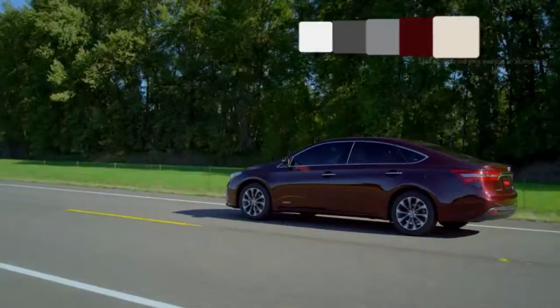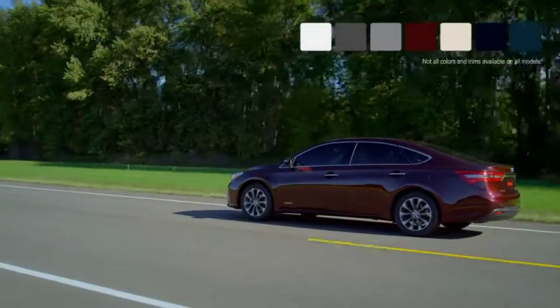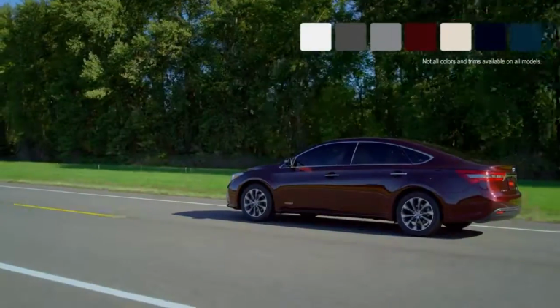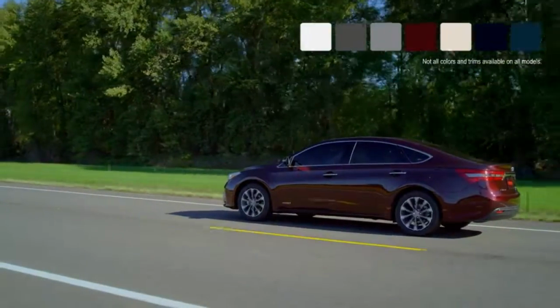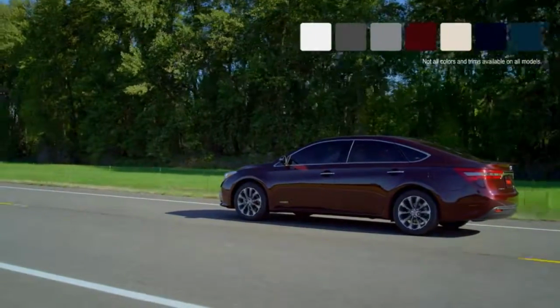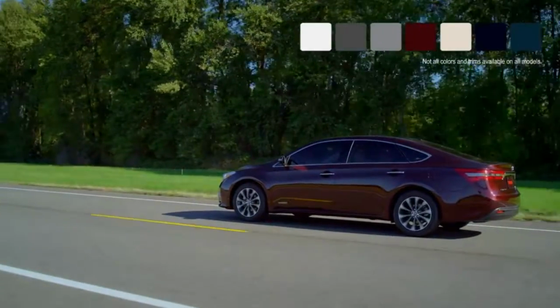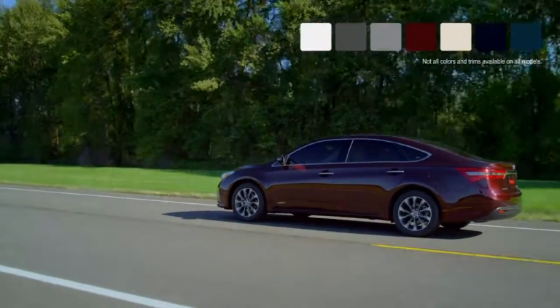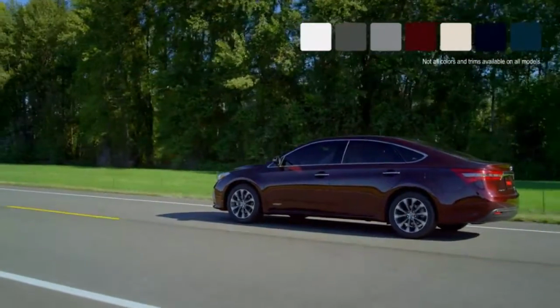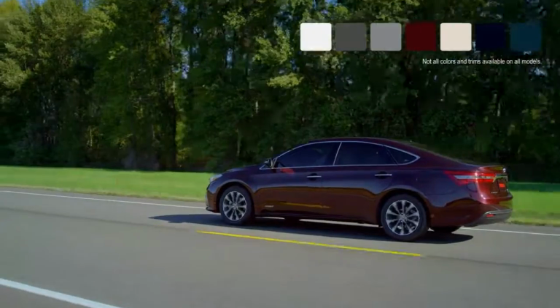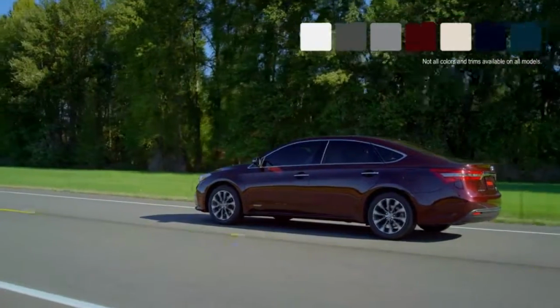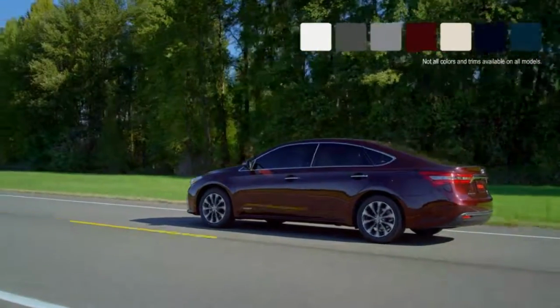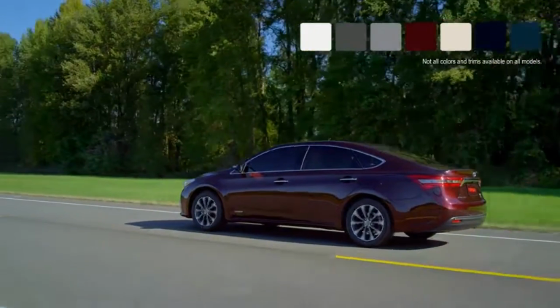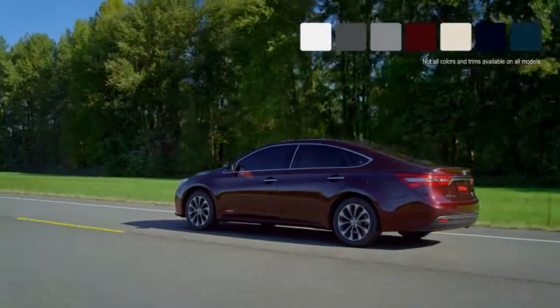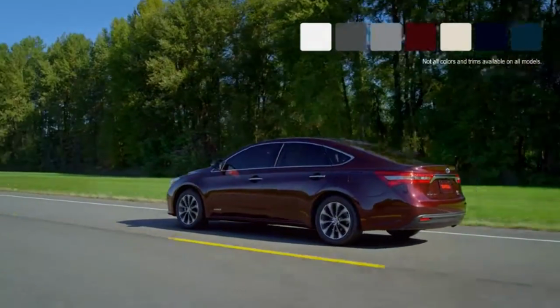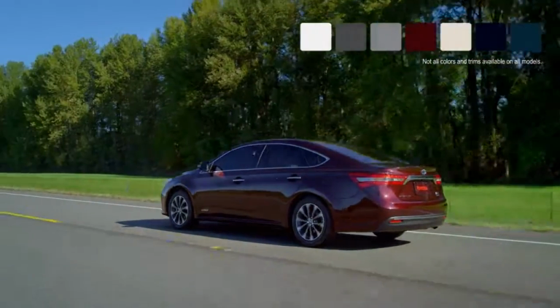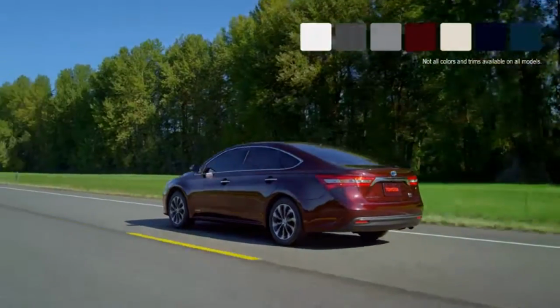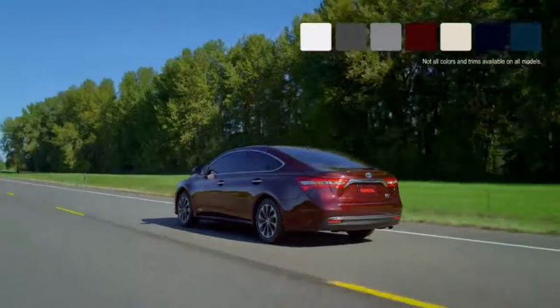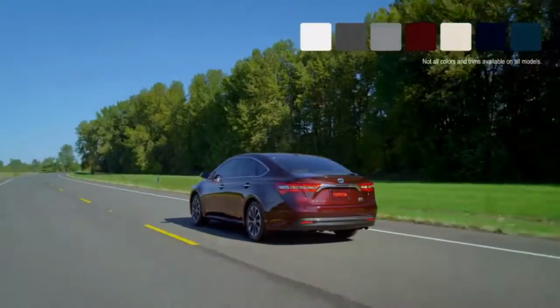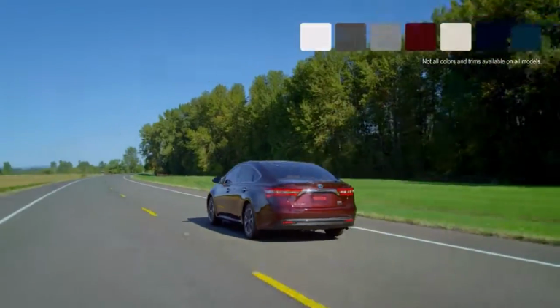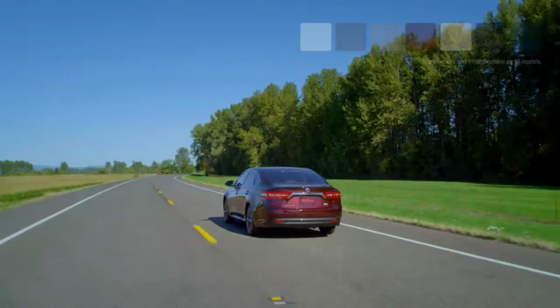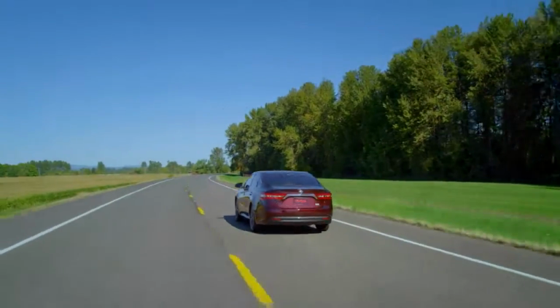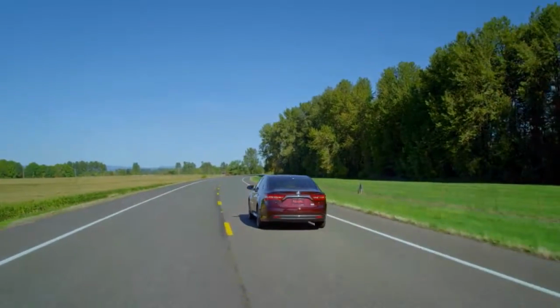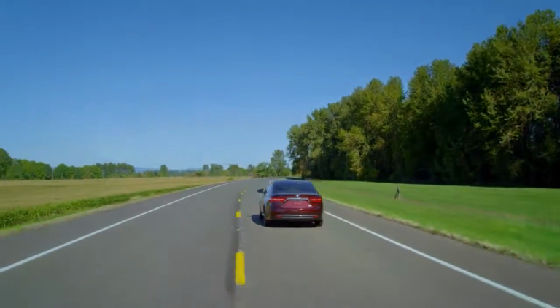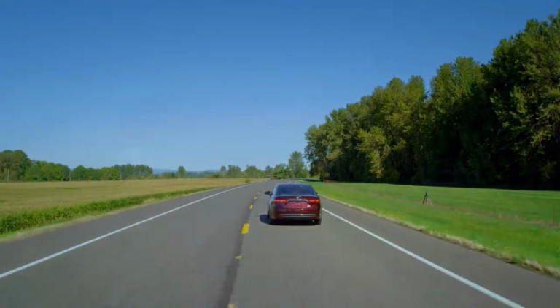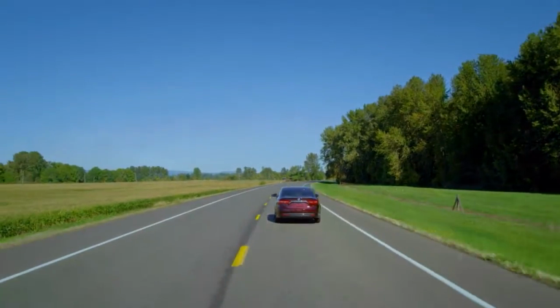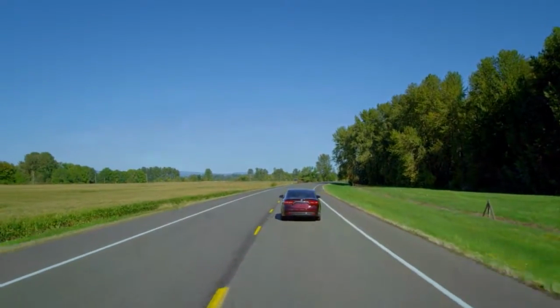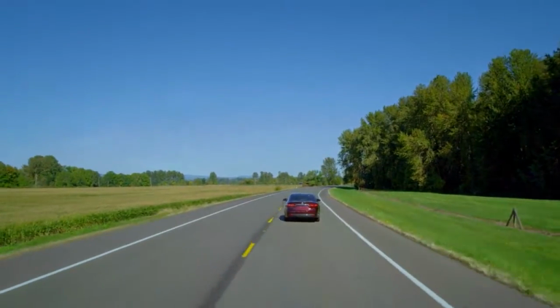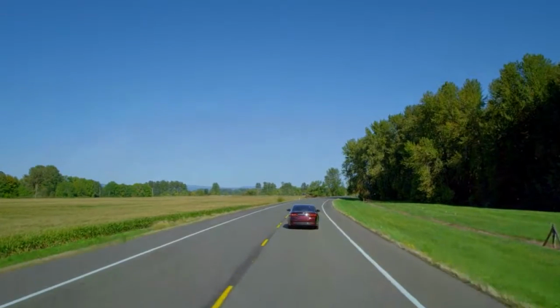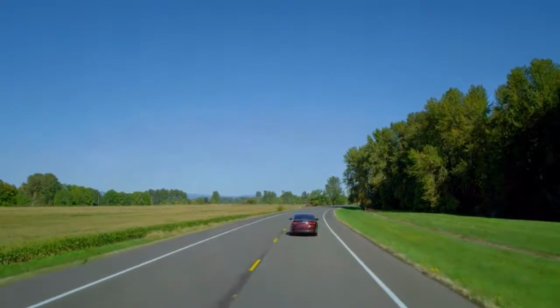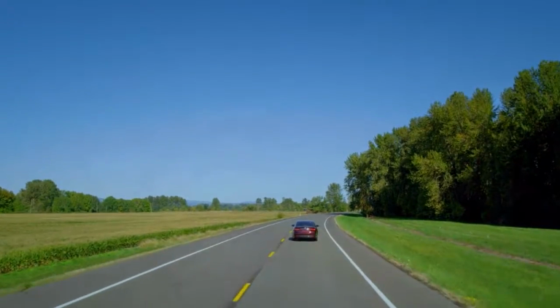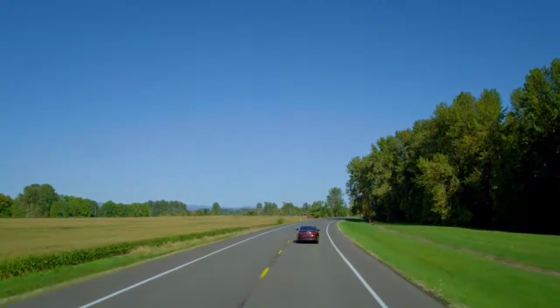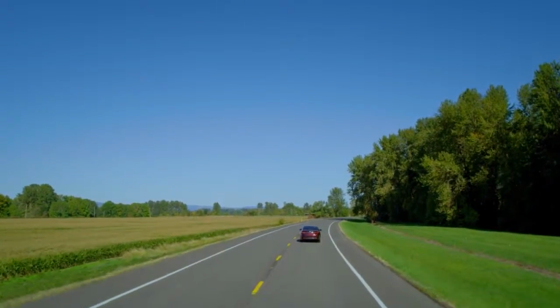Plus, with plenty of colors and leather interior options, your Avalon Hybrid will match your personal style. See how beautiful efficiency can be with the Toyota Avalon Hybrid.